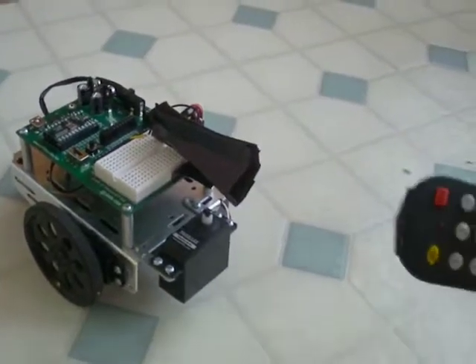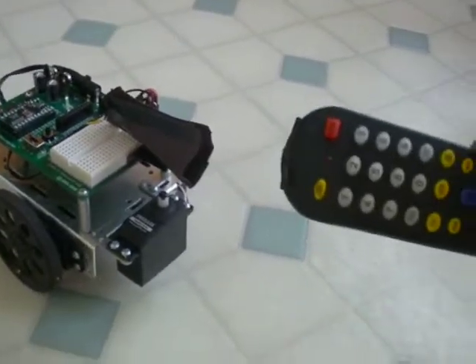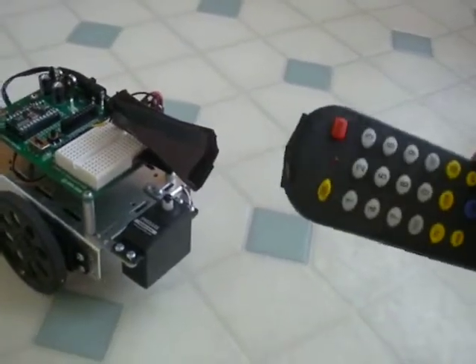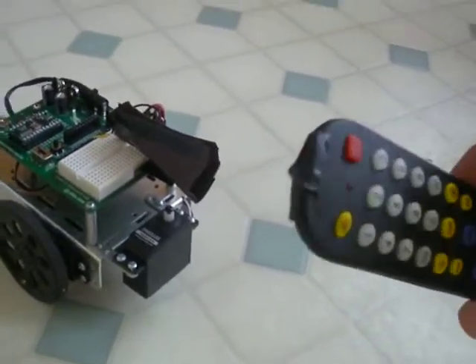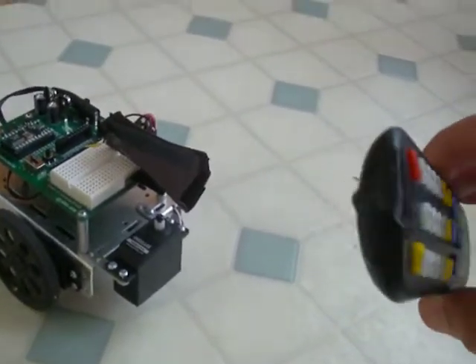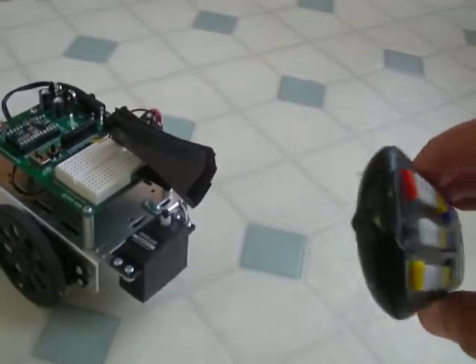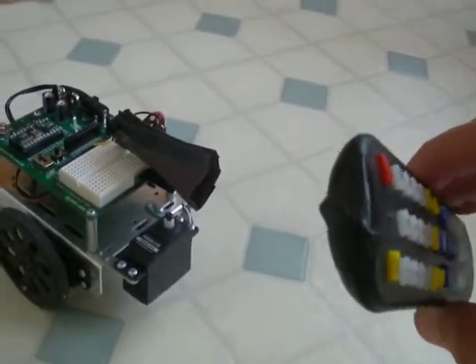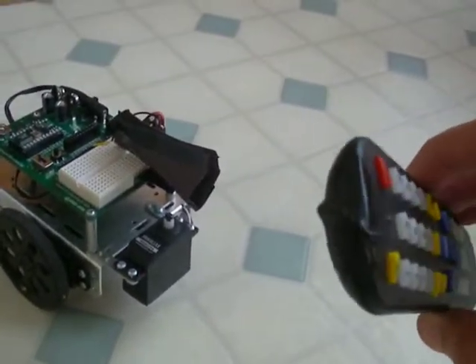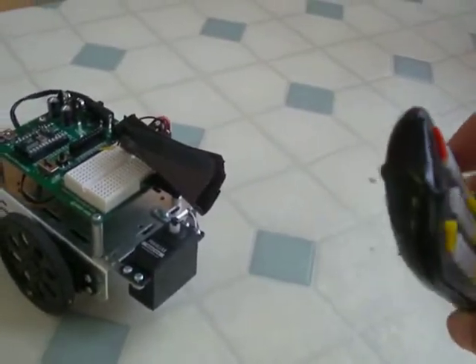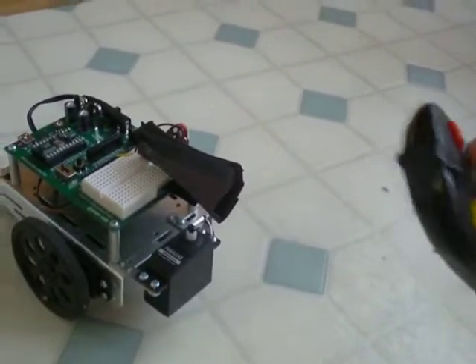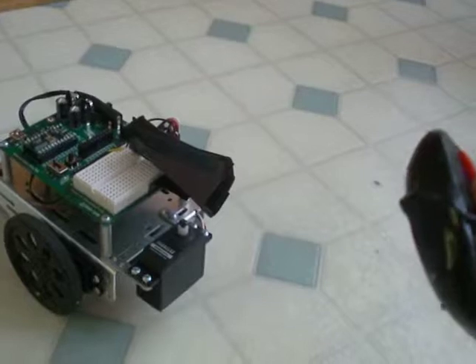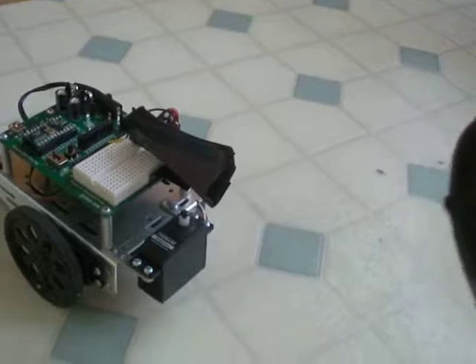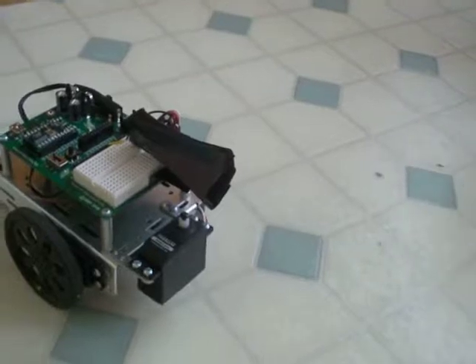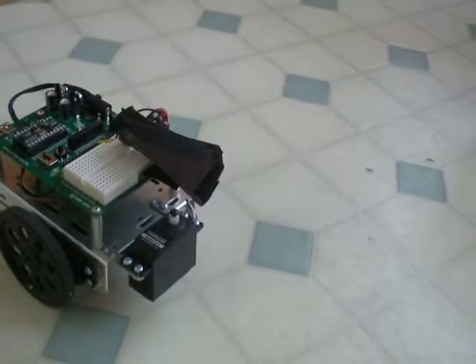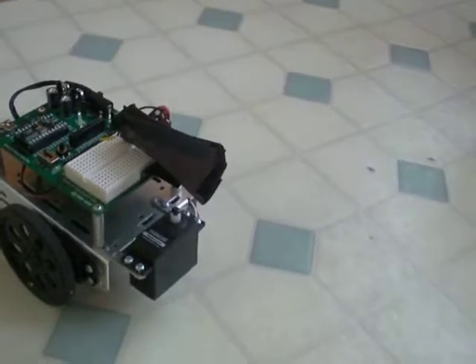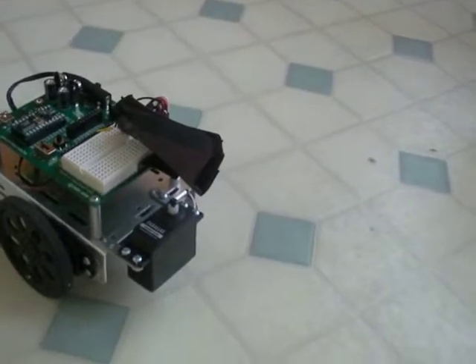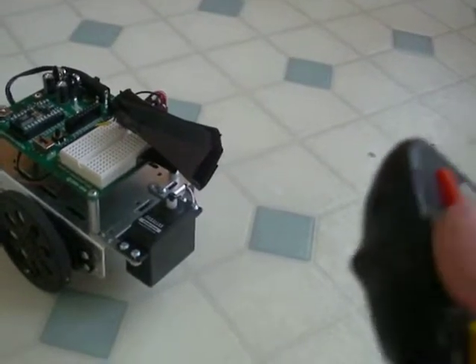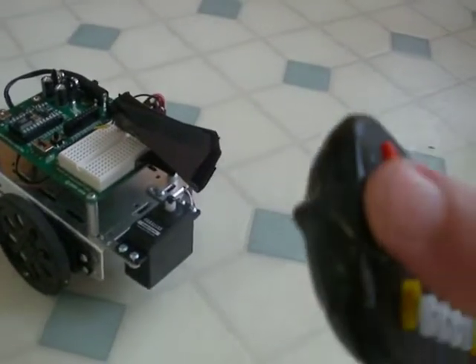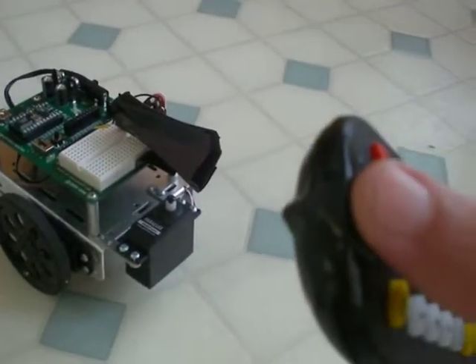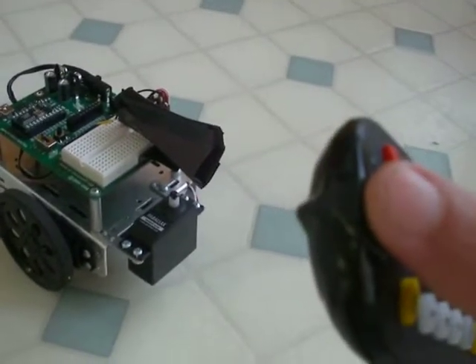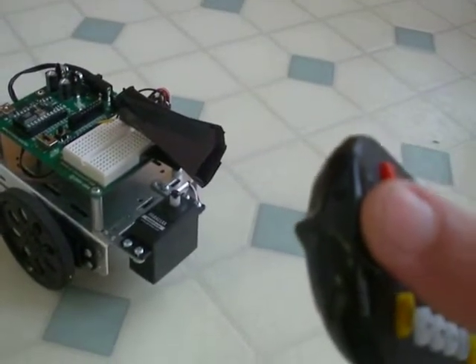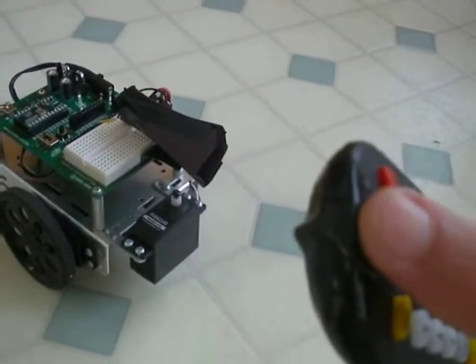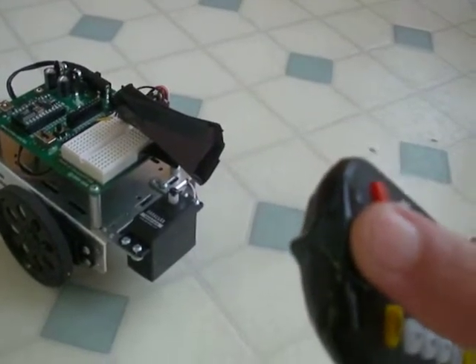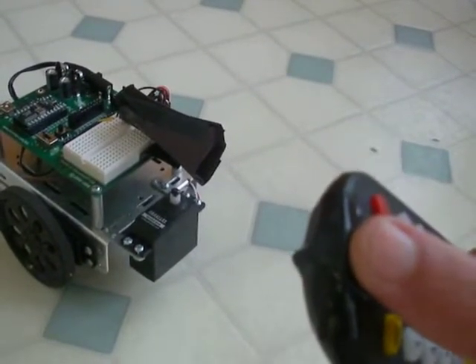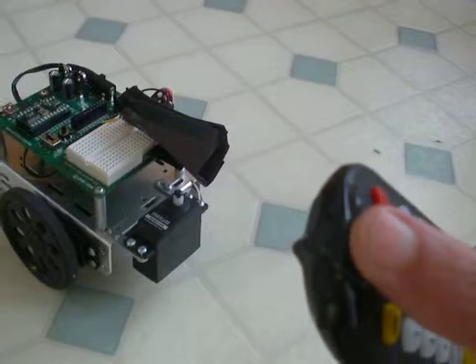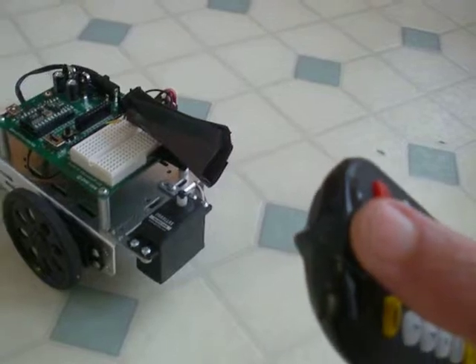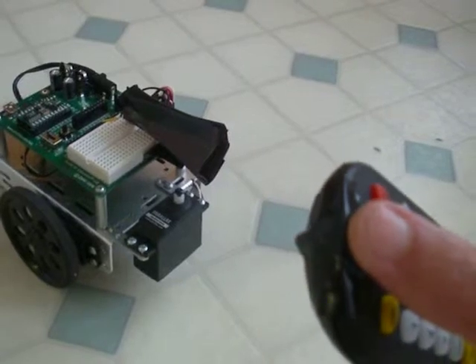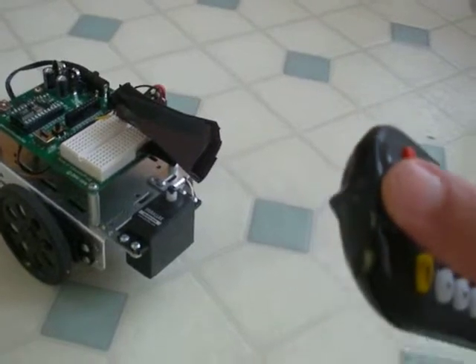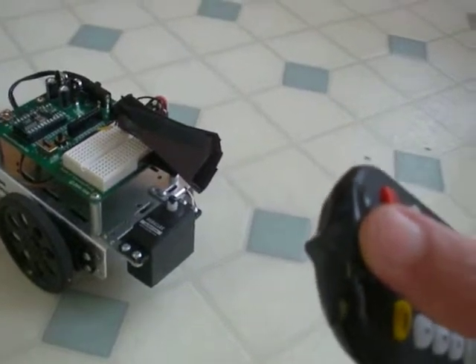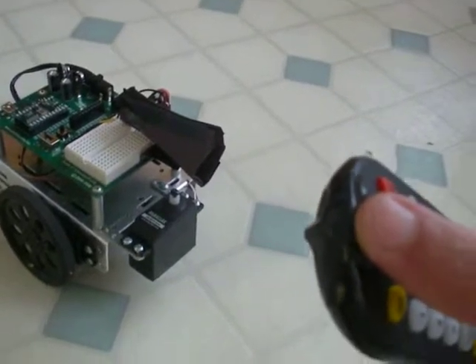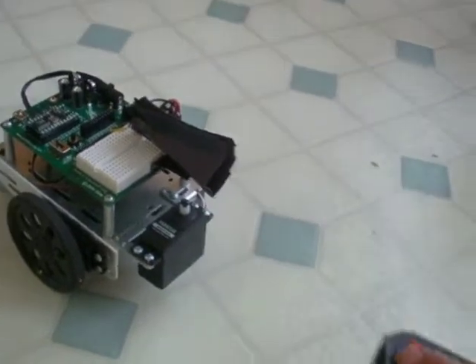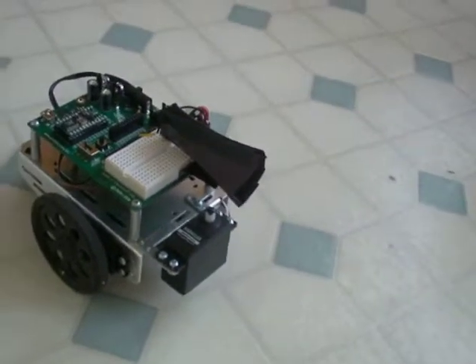Regular dollar store remote. Two layers of black electrical tape up front. And took a pin and poked a little hole through there, just to let a tiny bit of higher energy come through.